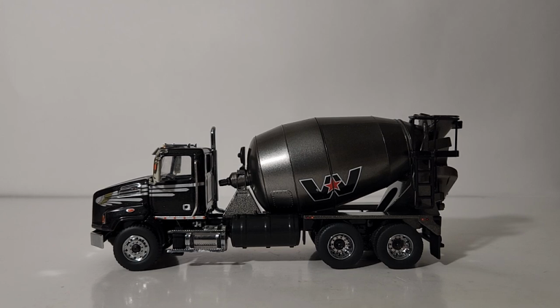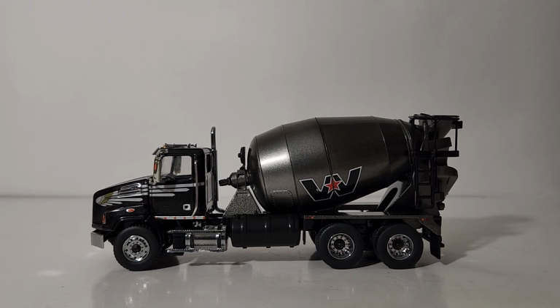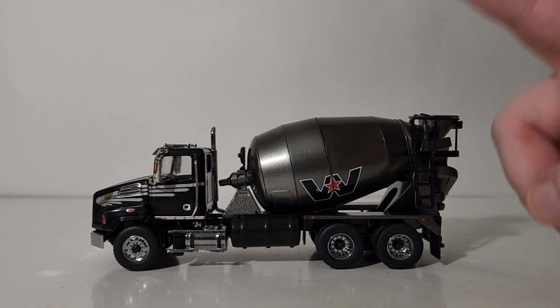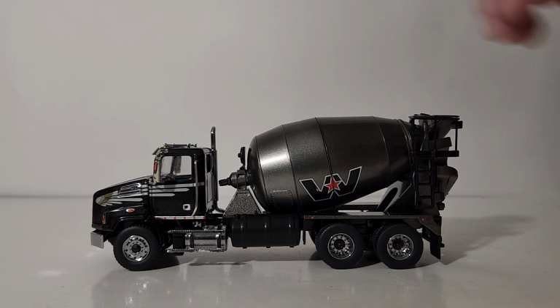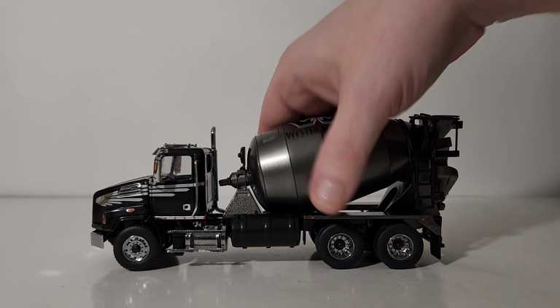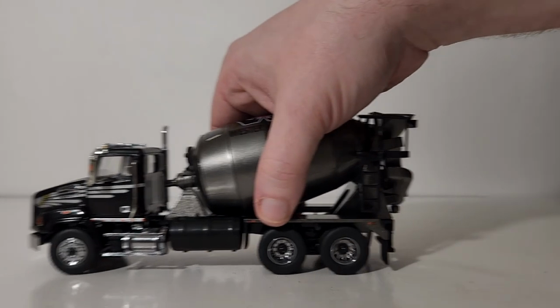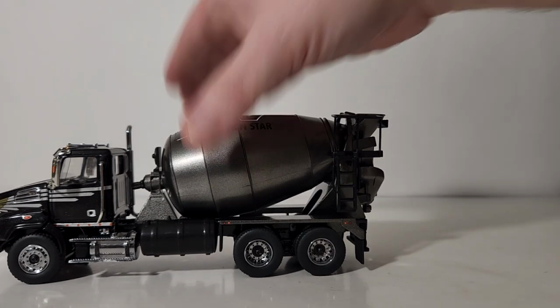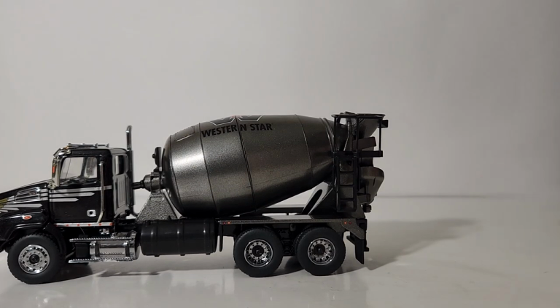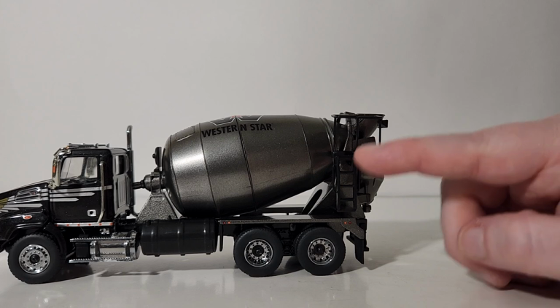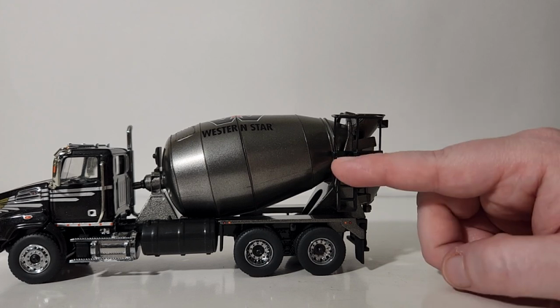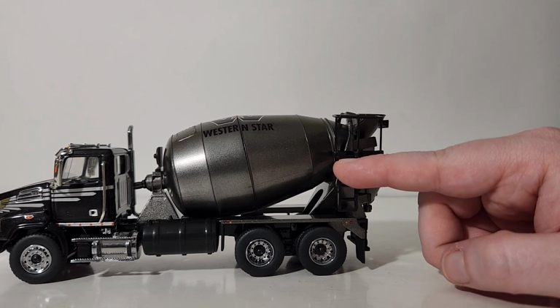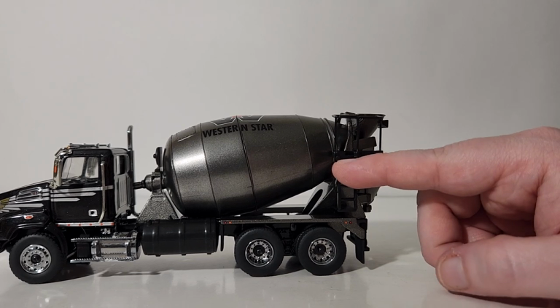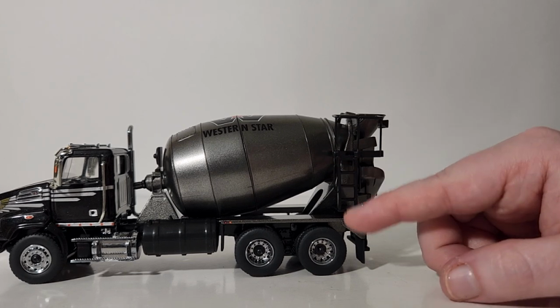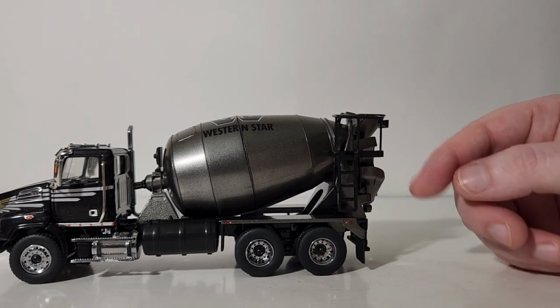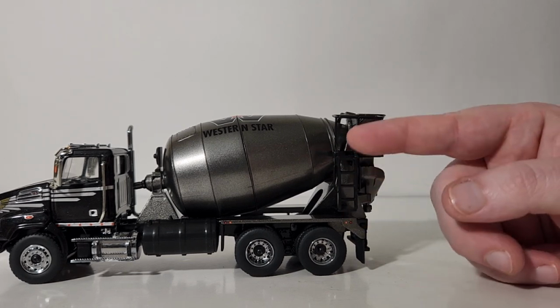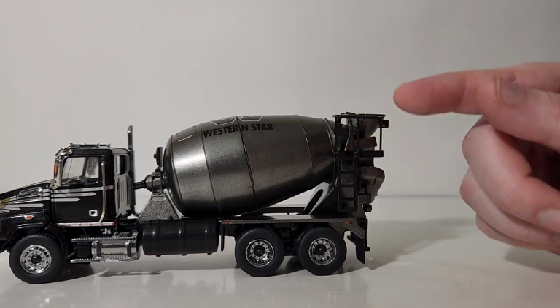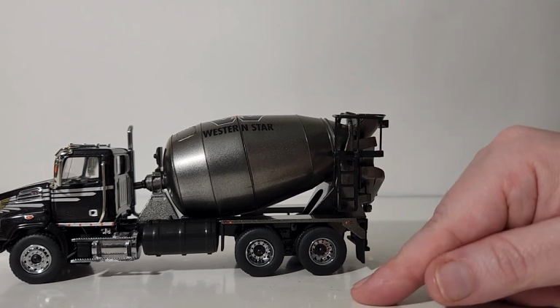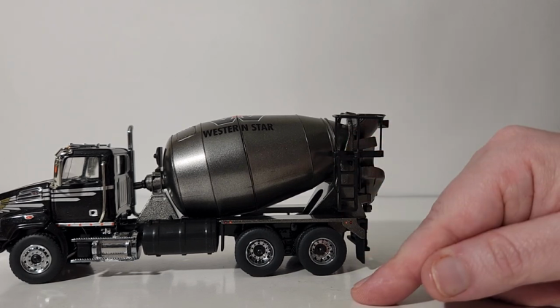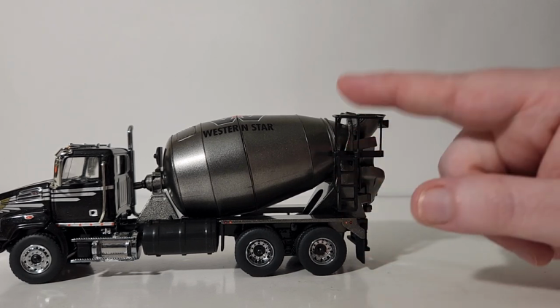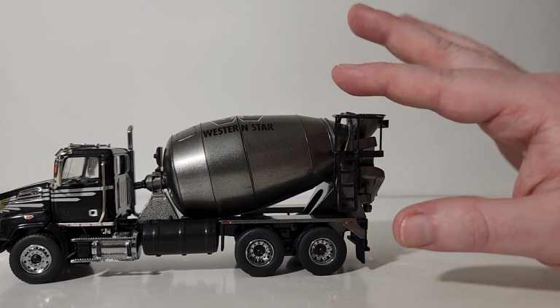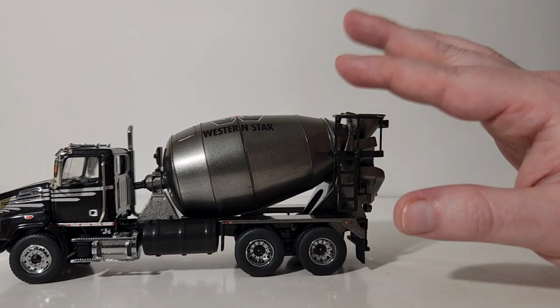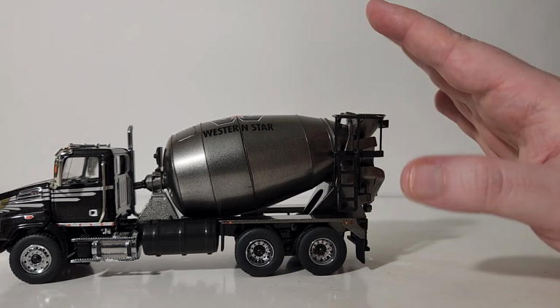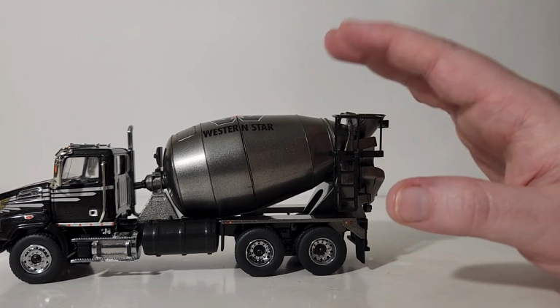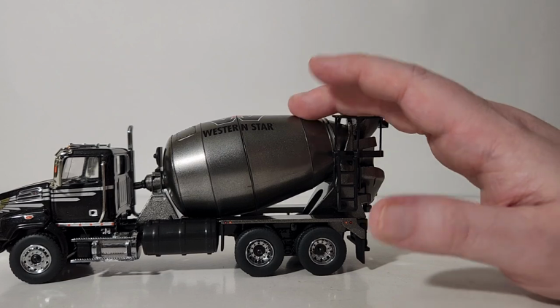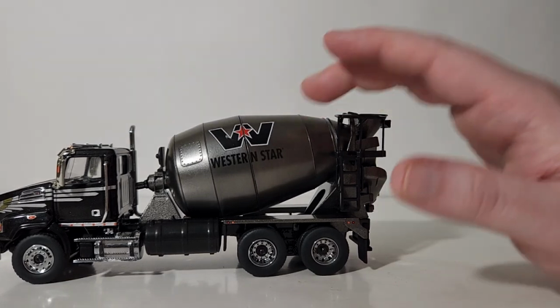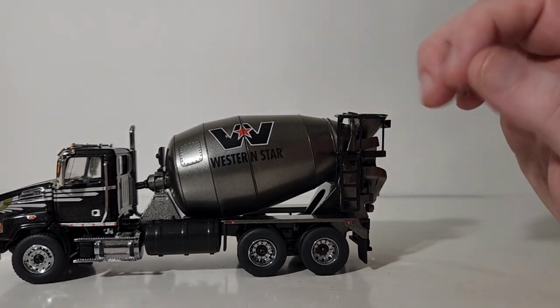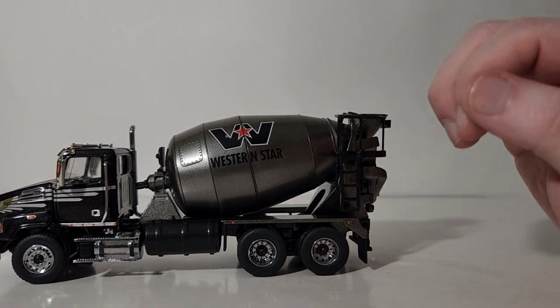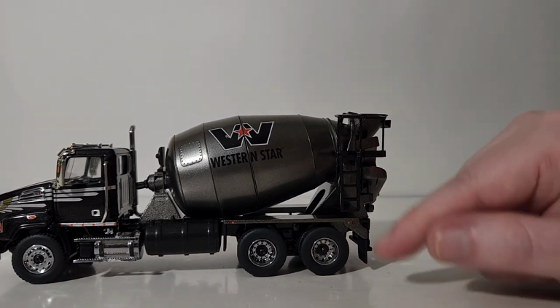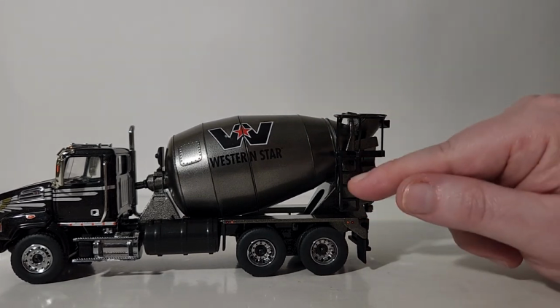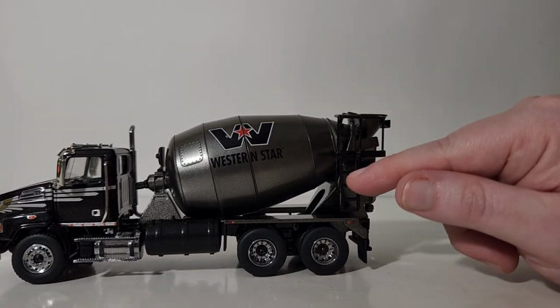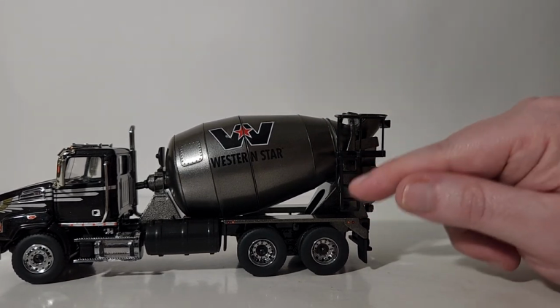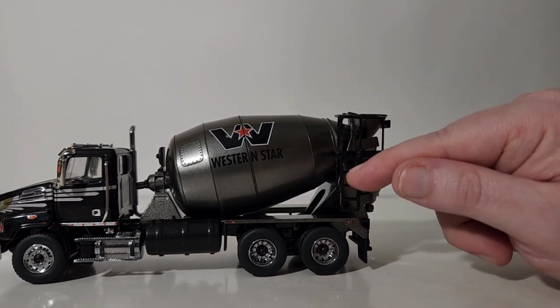I'll give you one example: the access stairs, which normally would fold down. On this concrete mixer — really any other concrete mixer you'd get from Diecast Masters folds them down — this one does not fold down.